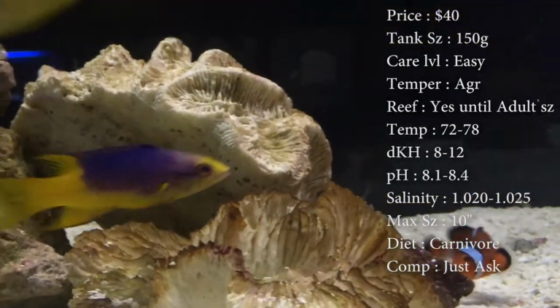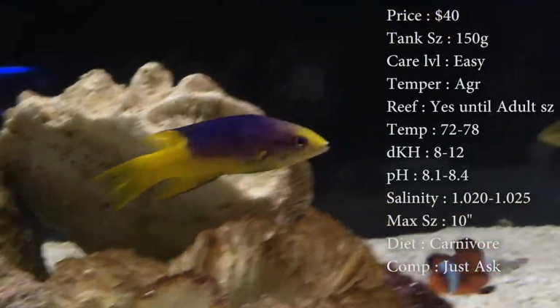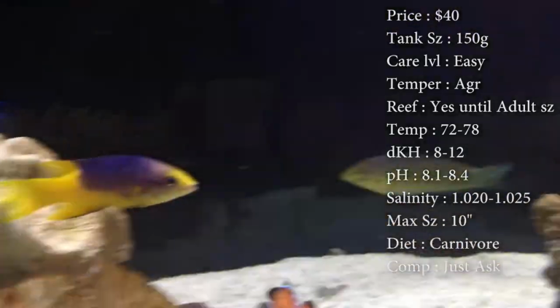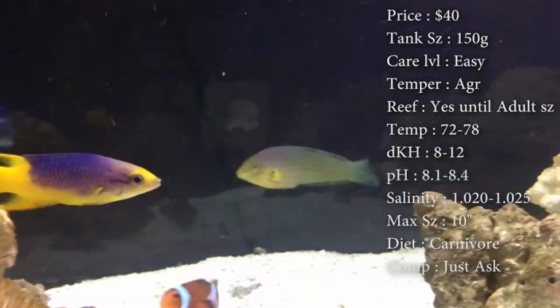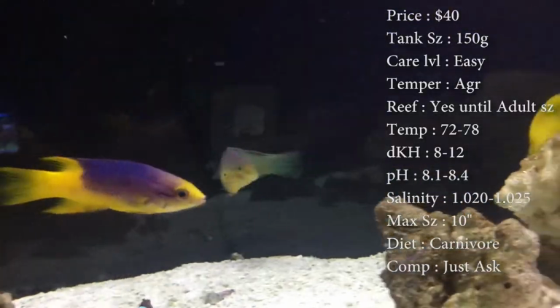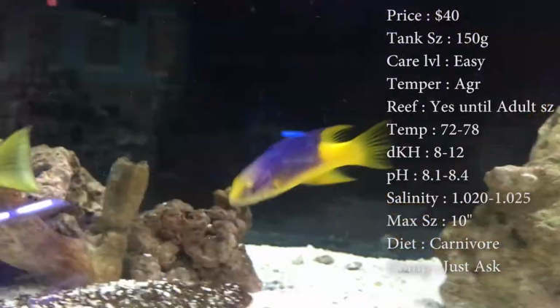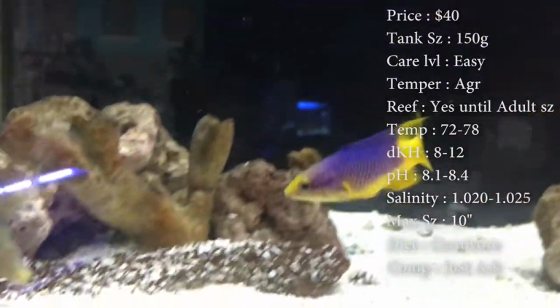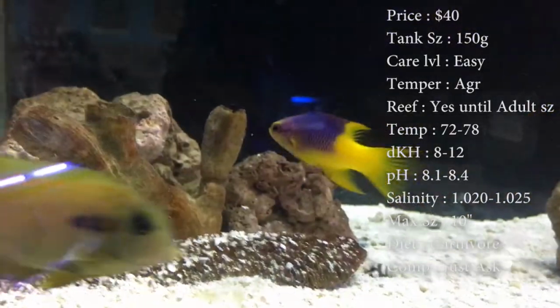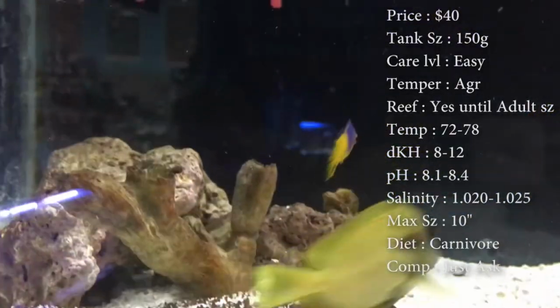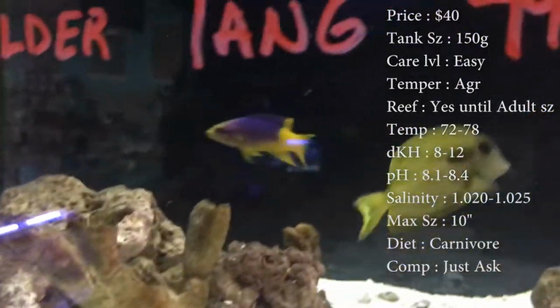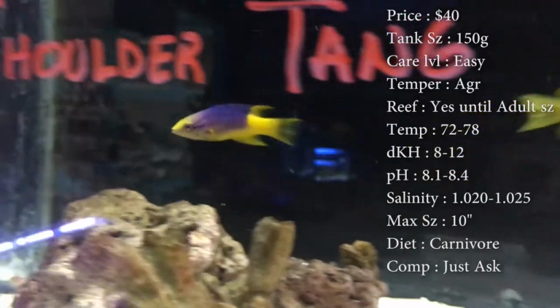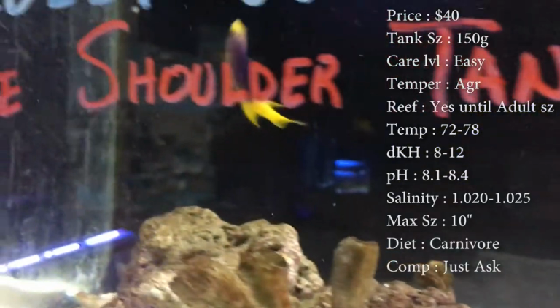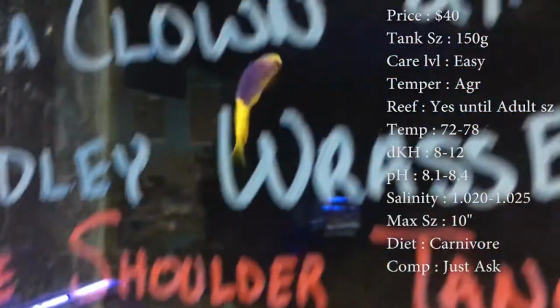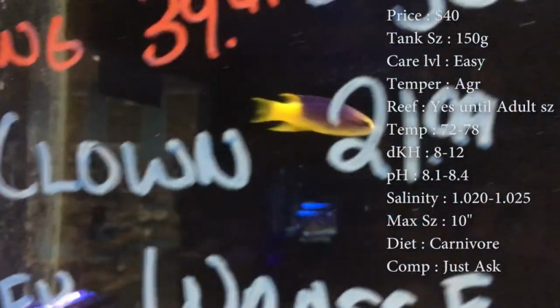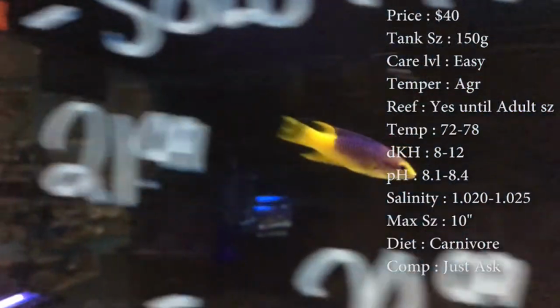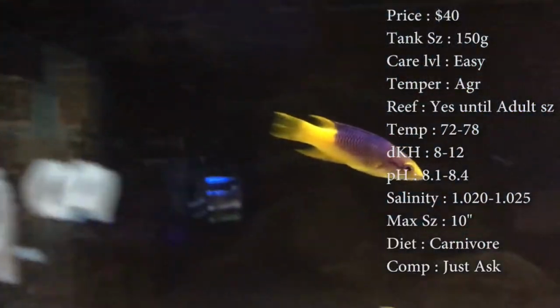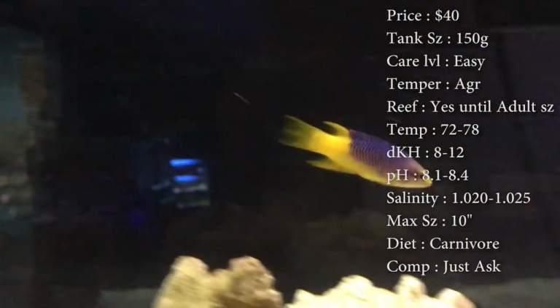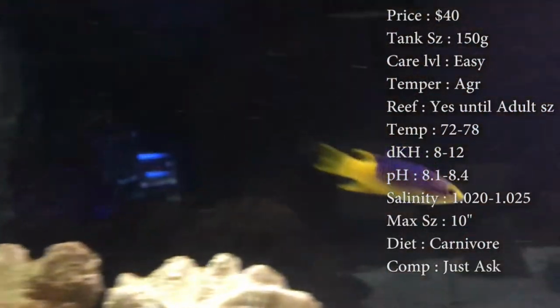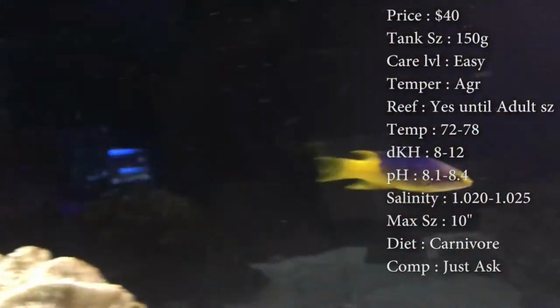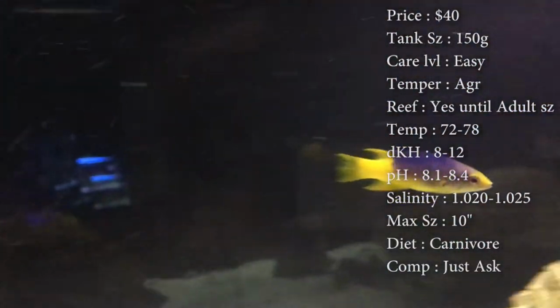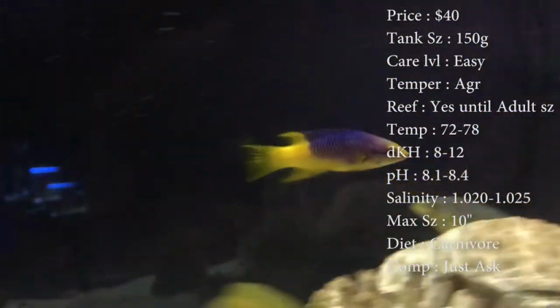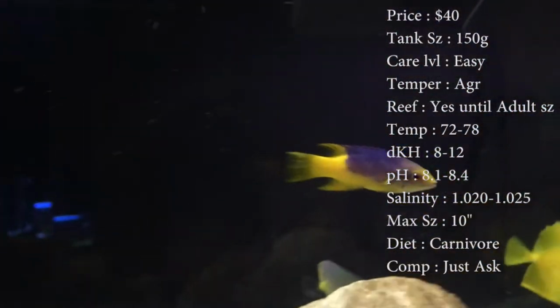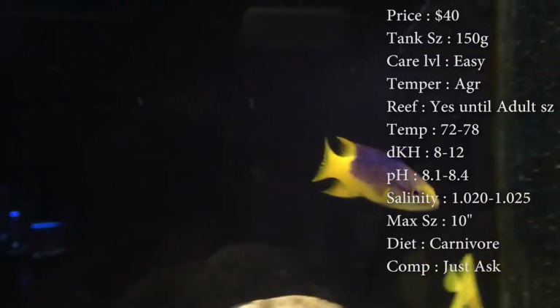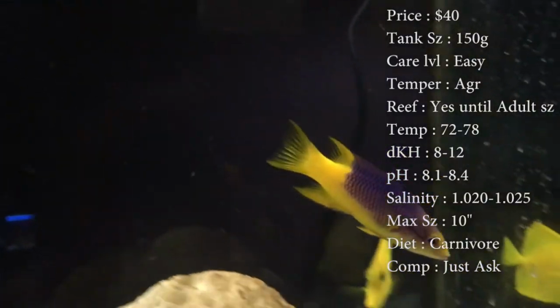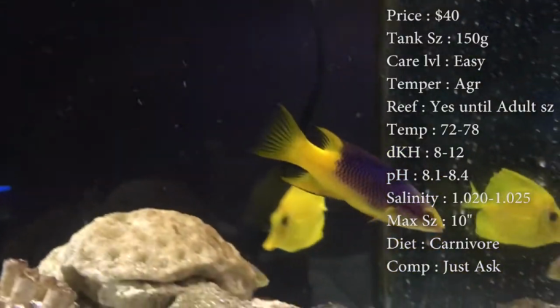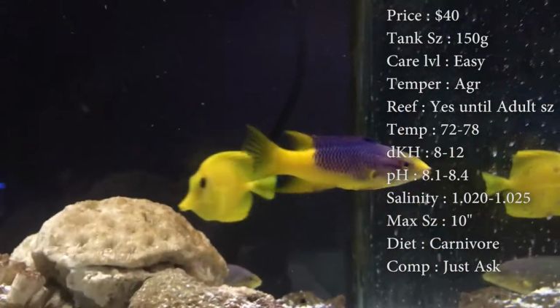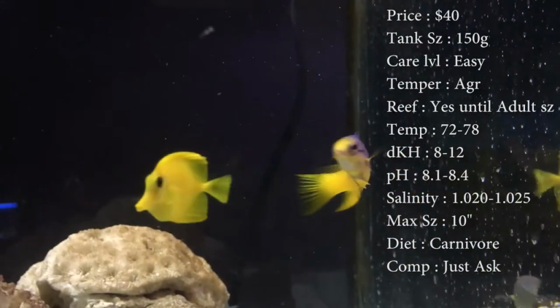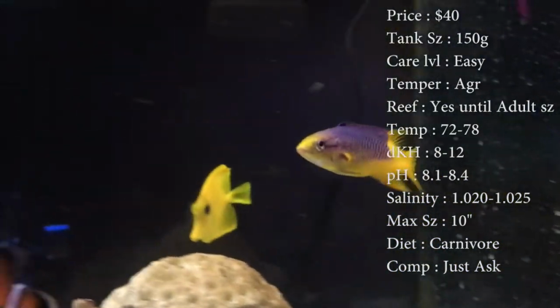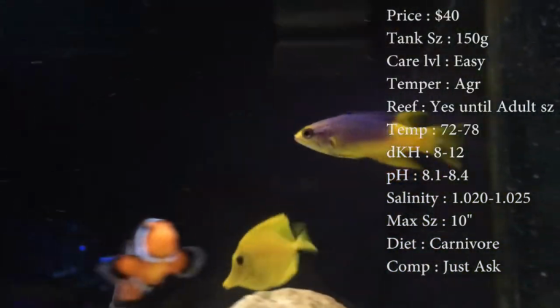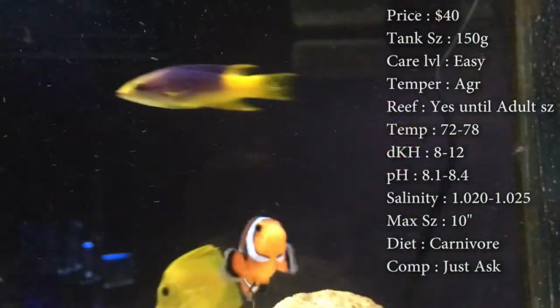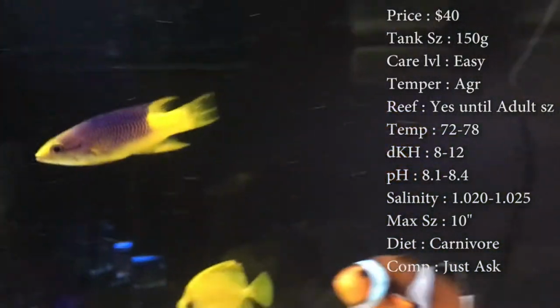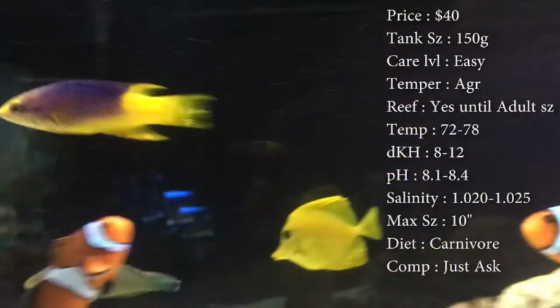Max size: they say they can get to 10 inches — hogfish get really big. You can look up pictures online, they are a big fish. Colors: you'll see that nice purple and yellow on them.